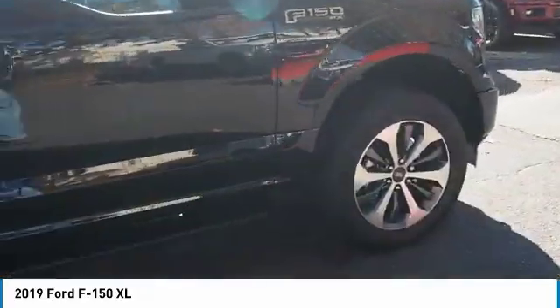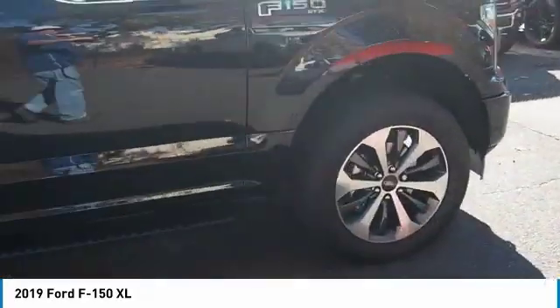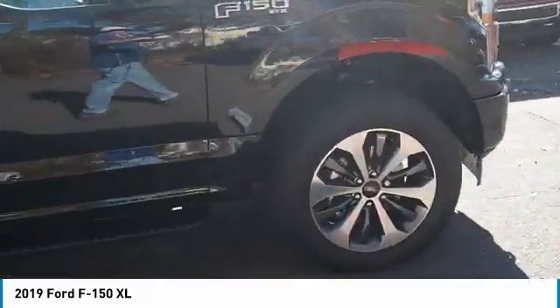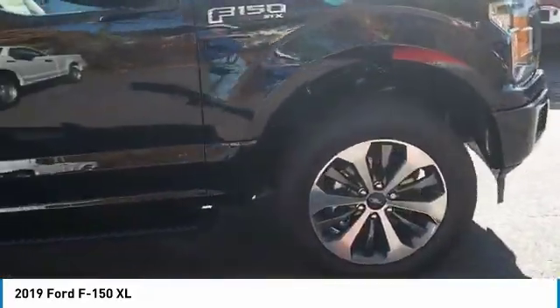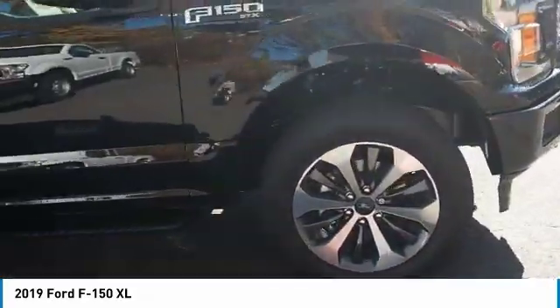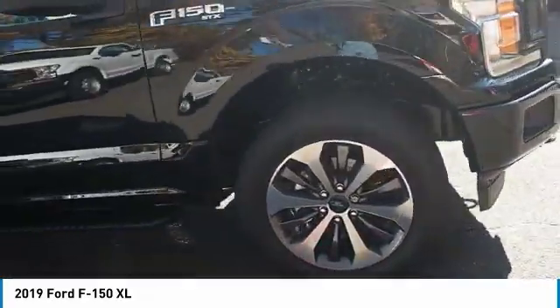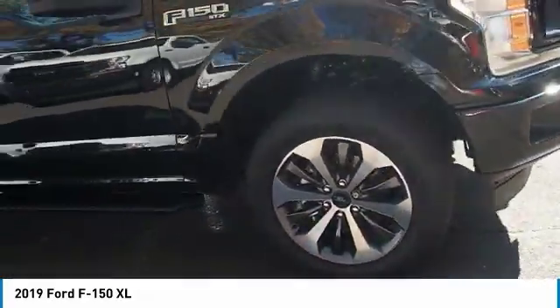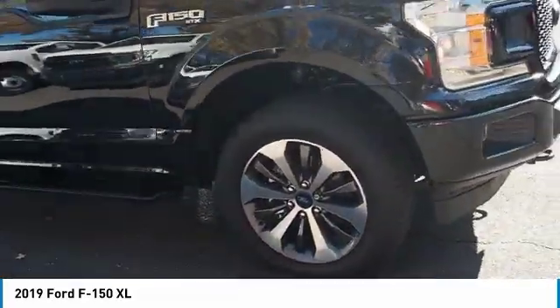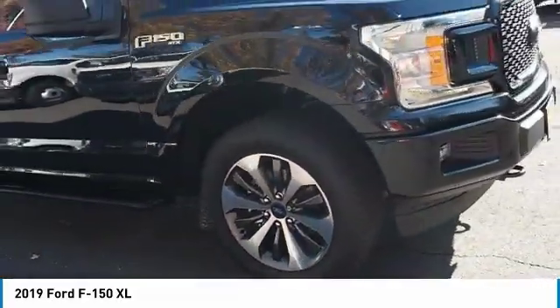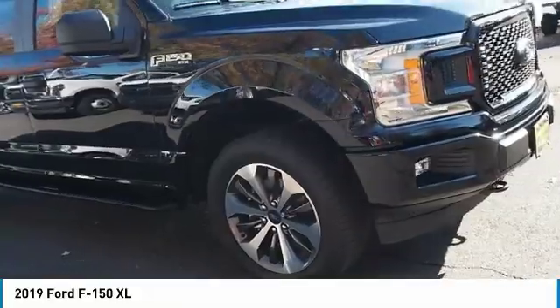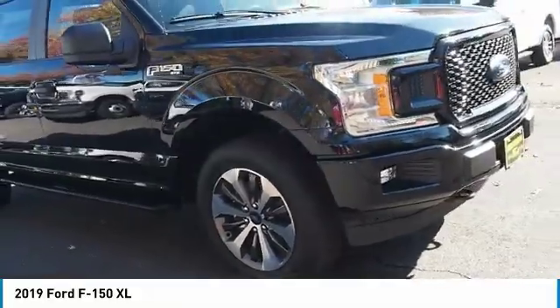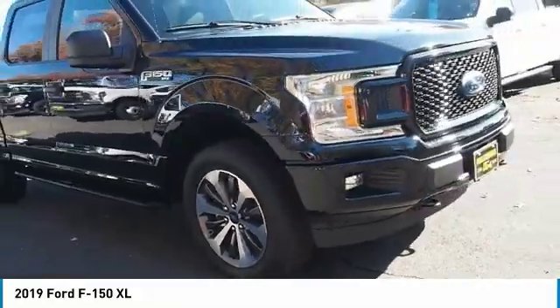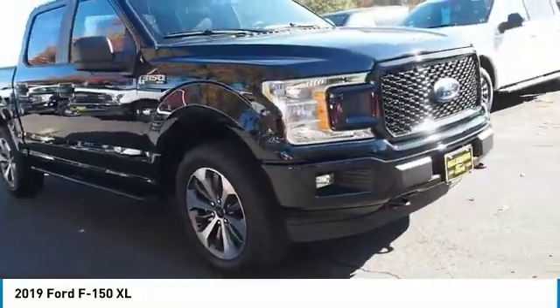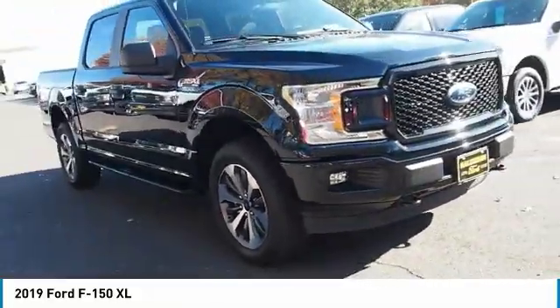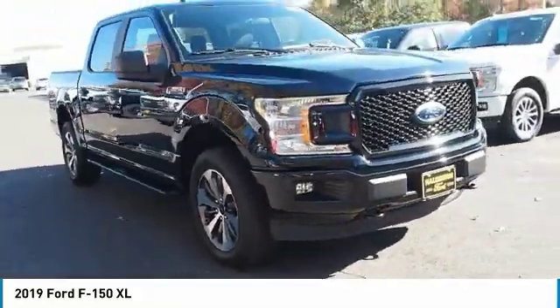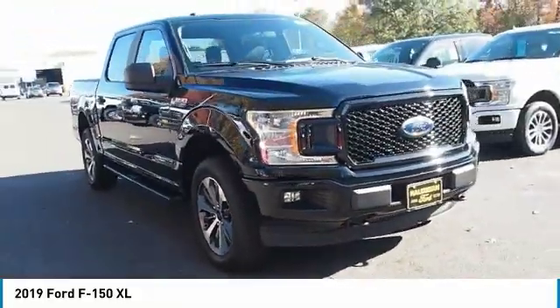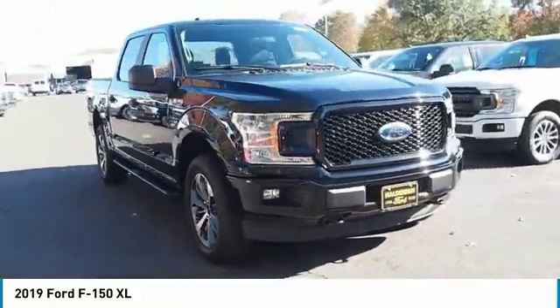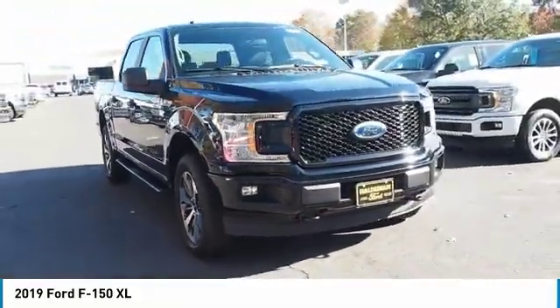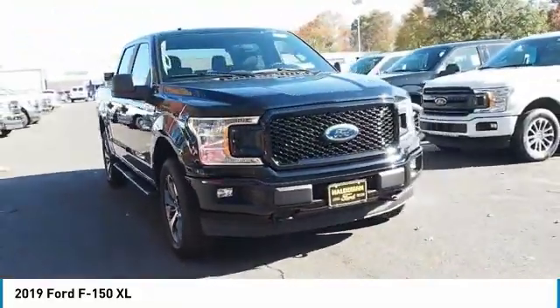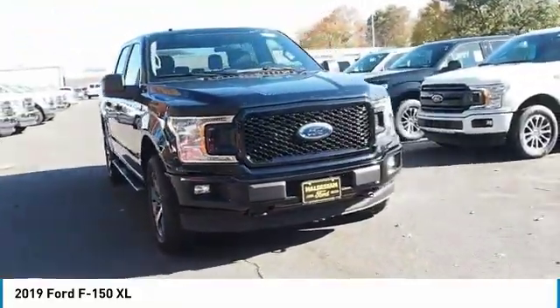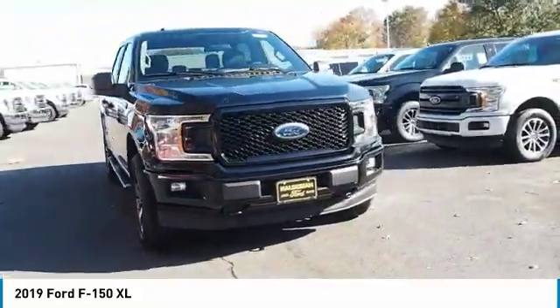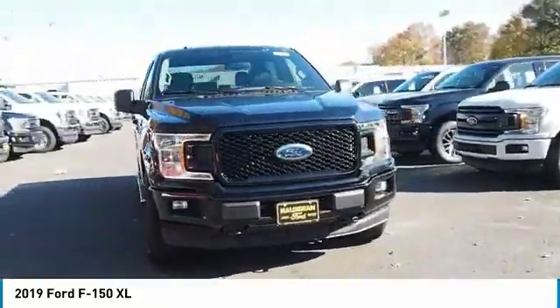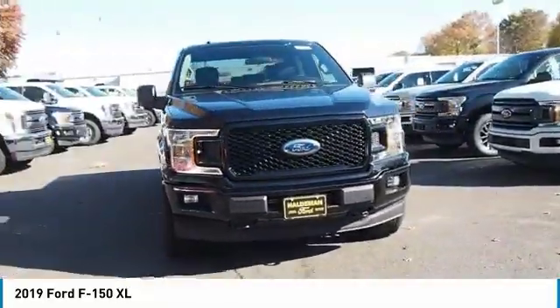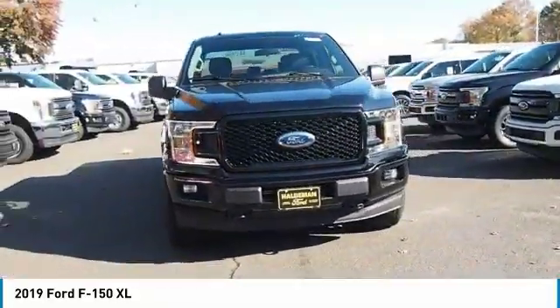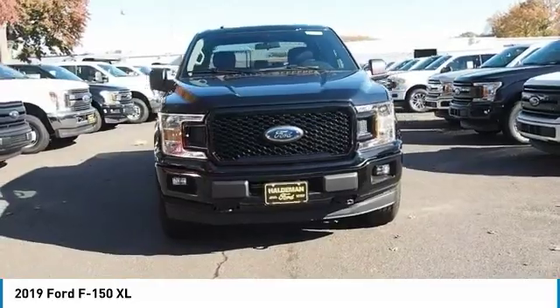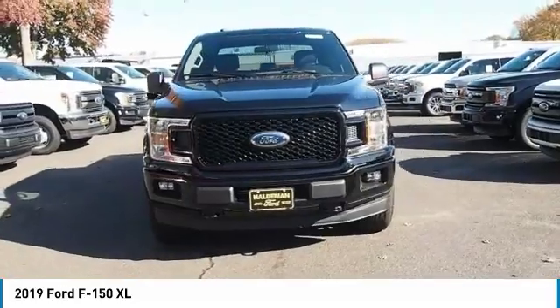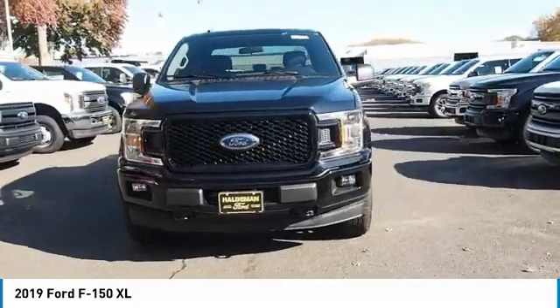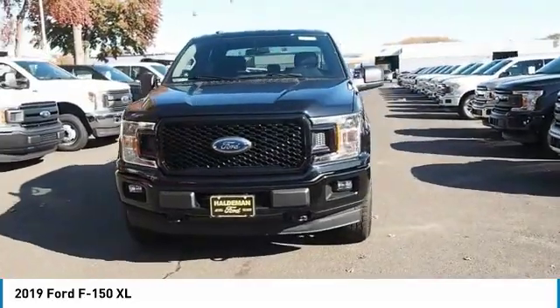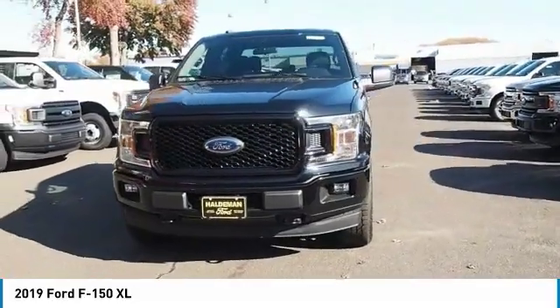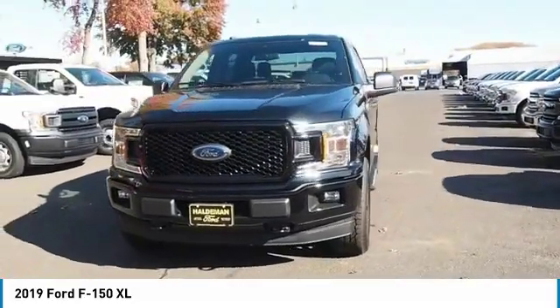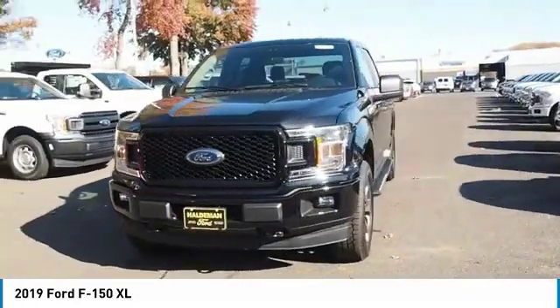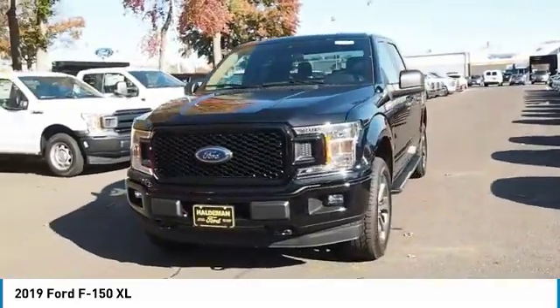Front suspension type: strut. Daytime running lights, power brakes, braking assist. Take this vehicle for a spin and see why so many shoppers are now proud owners.